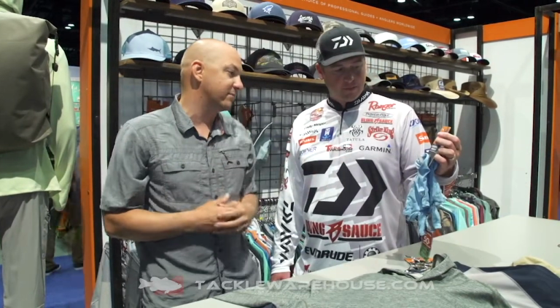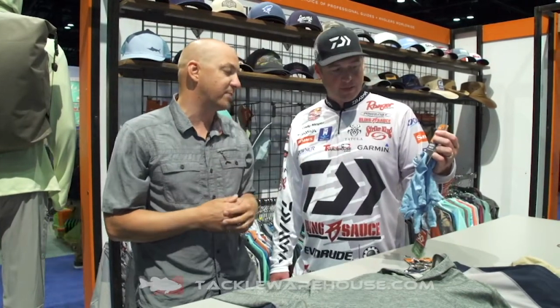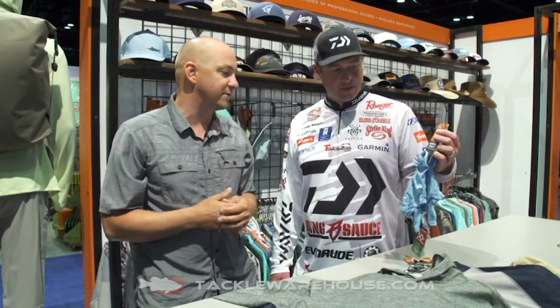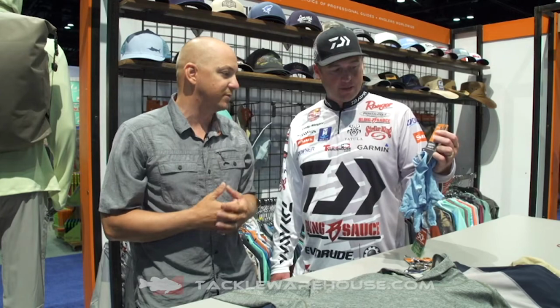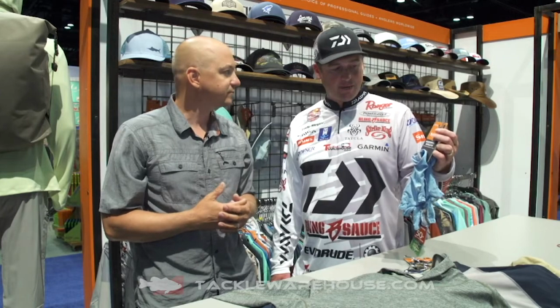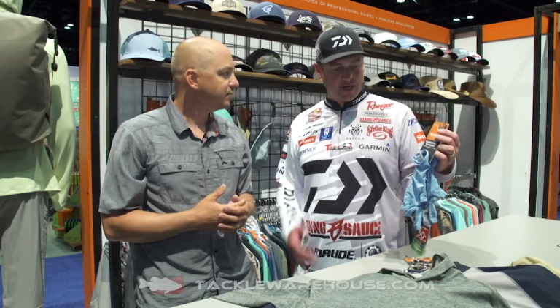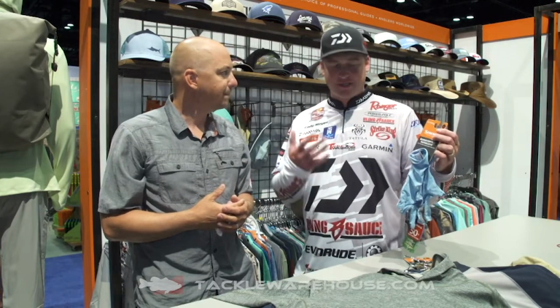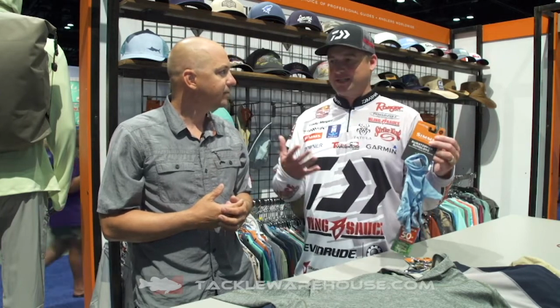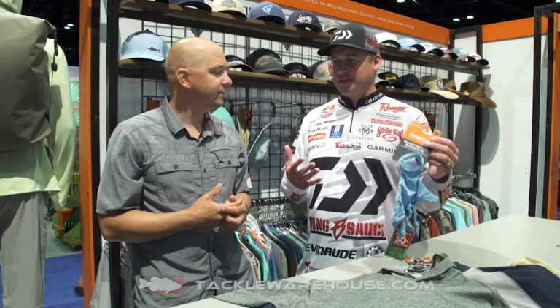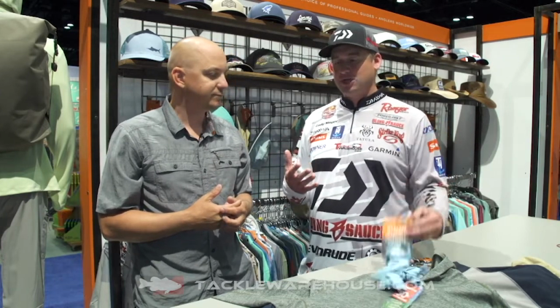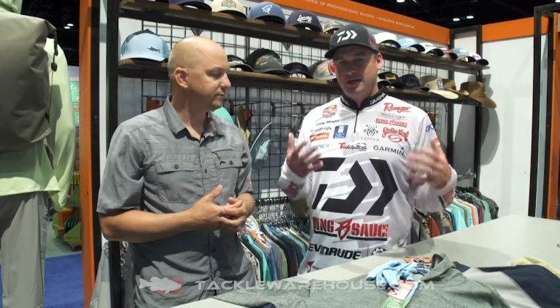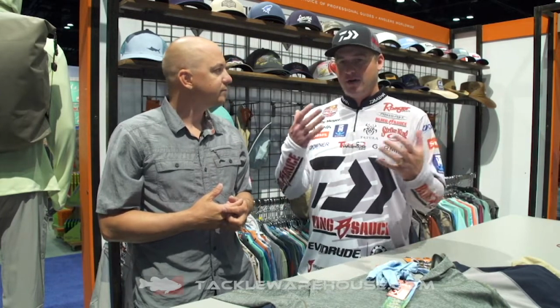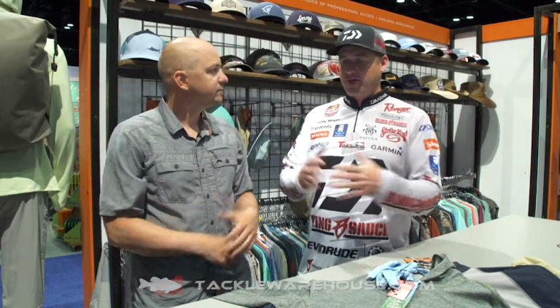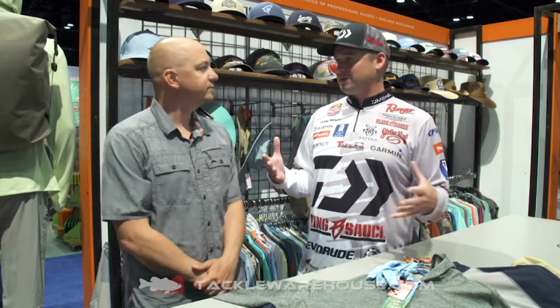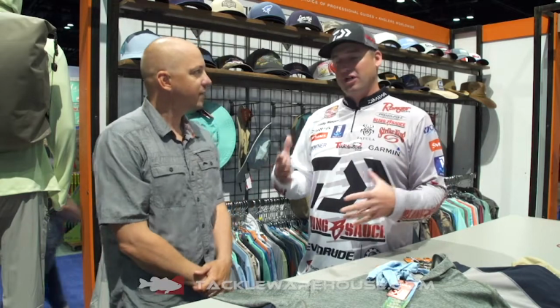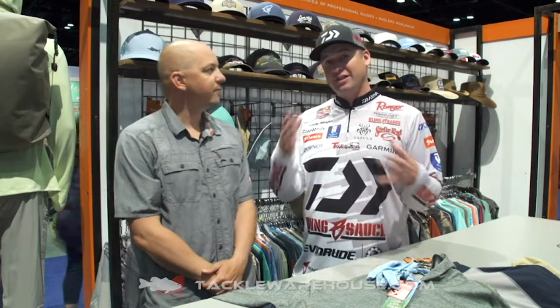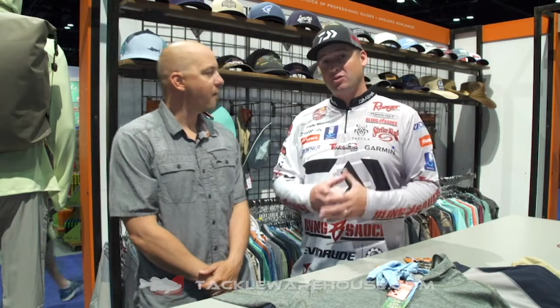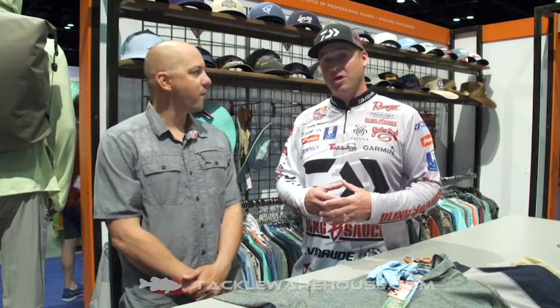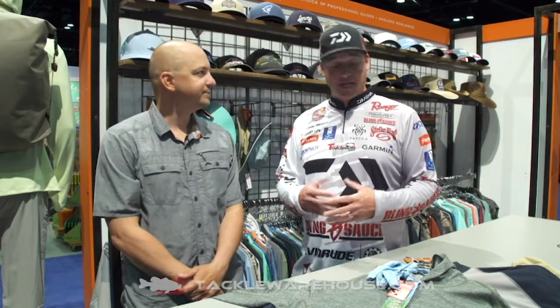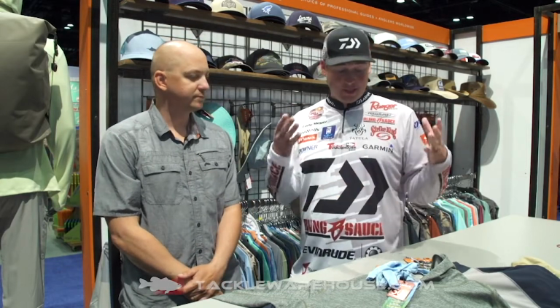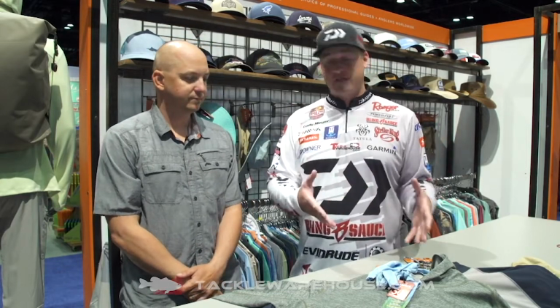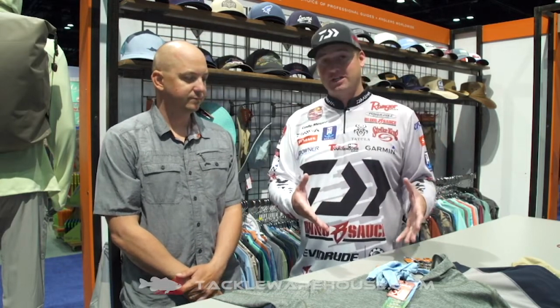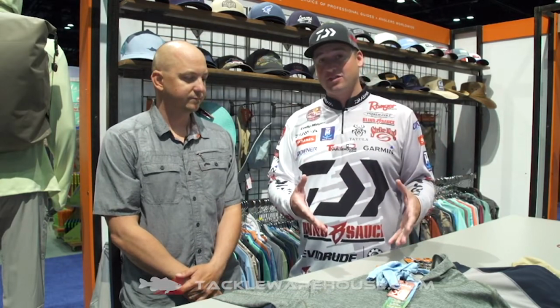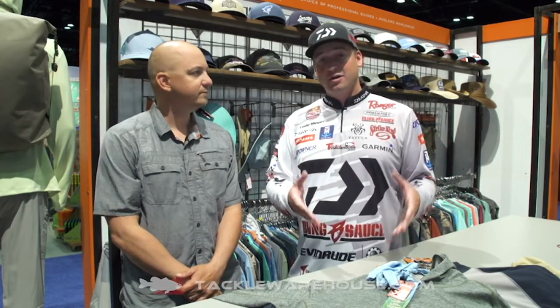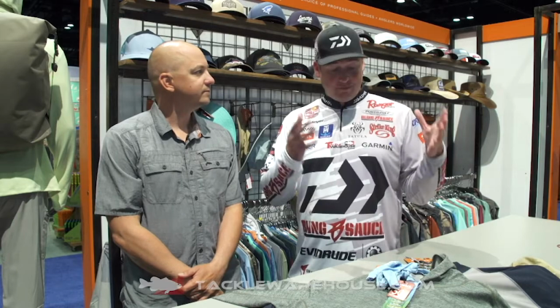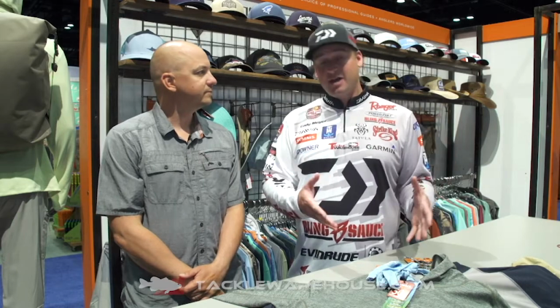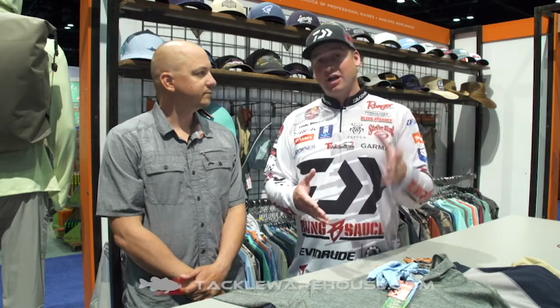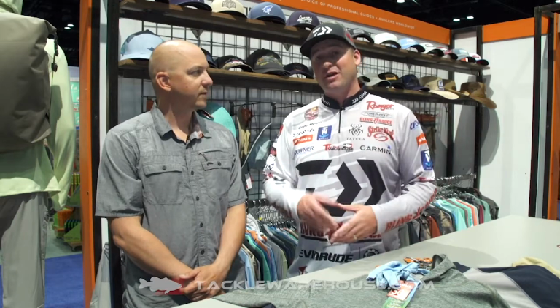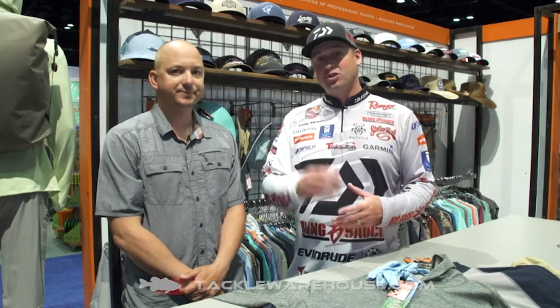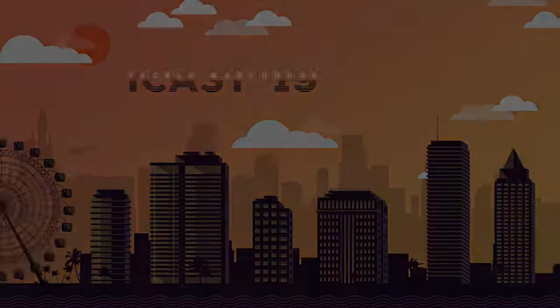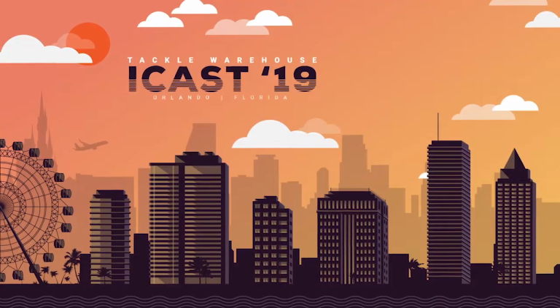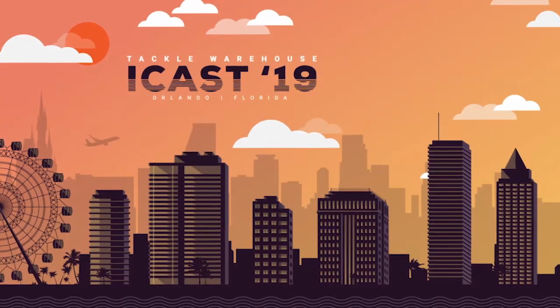This is kind of just a must-have. Everywhere in the country there are bugs, but if you're in climates with a lot of bugs, guys, you're gonna have to check this stuff out. You're gonna love it — it's going to be available soon at TackleWarehouse.com.